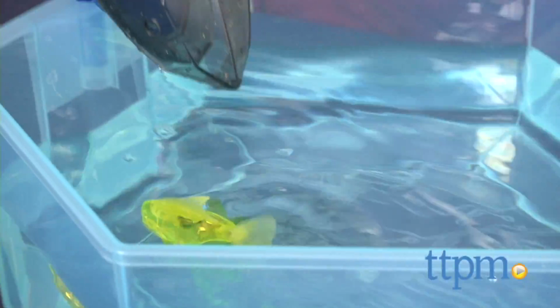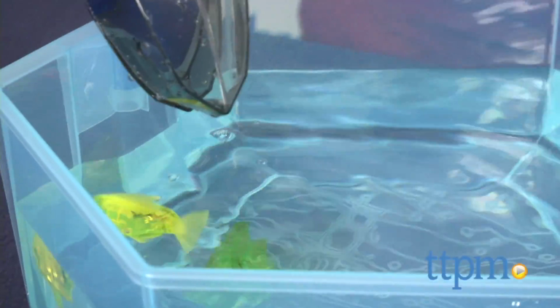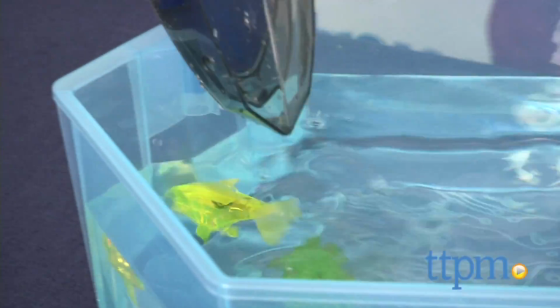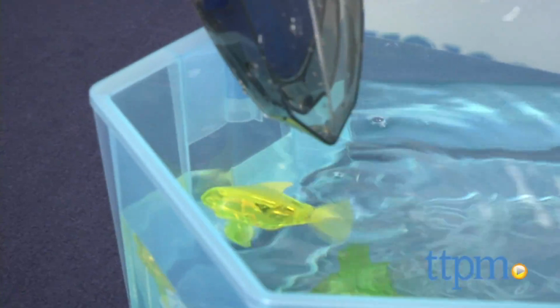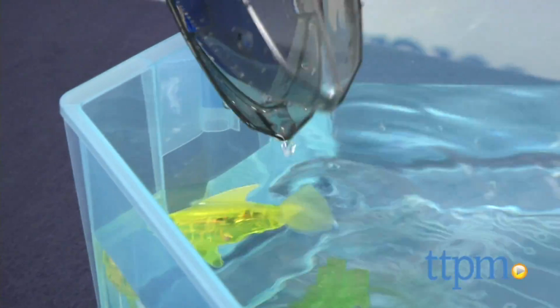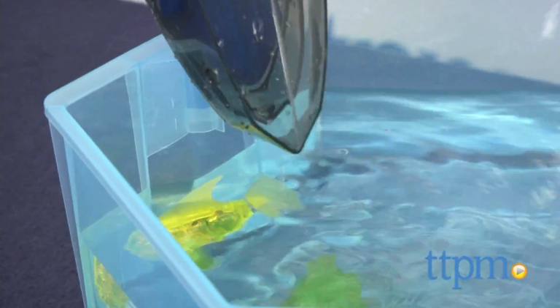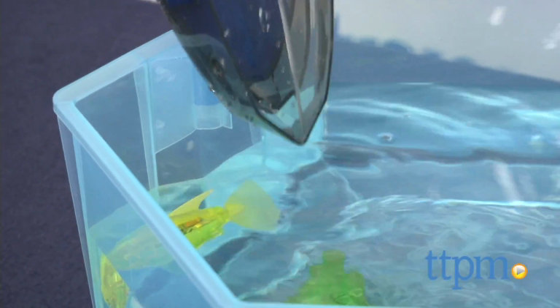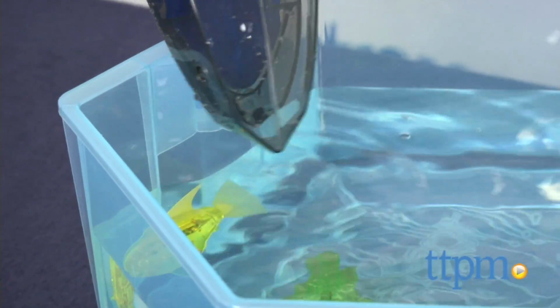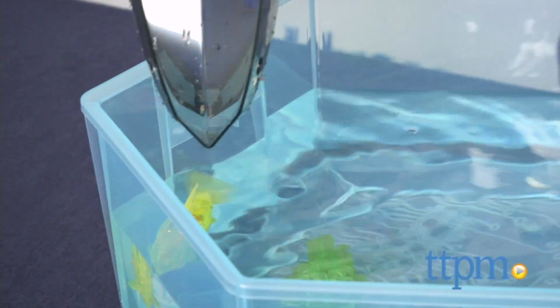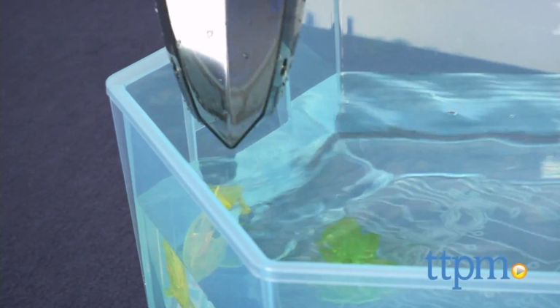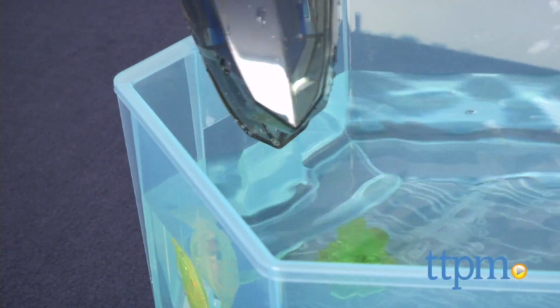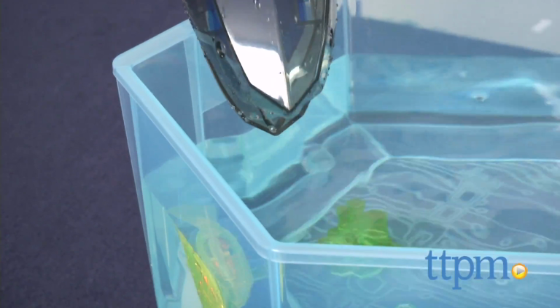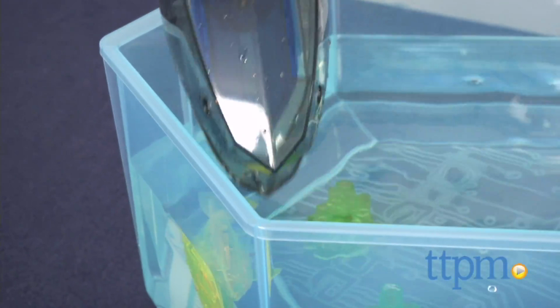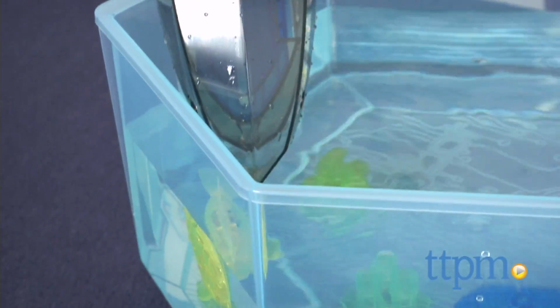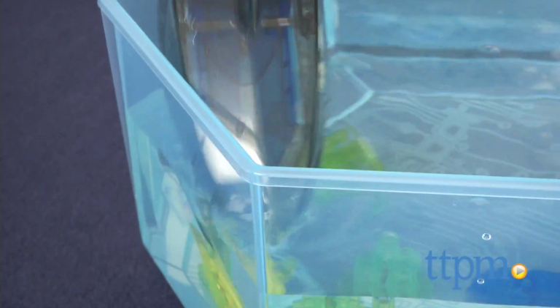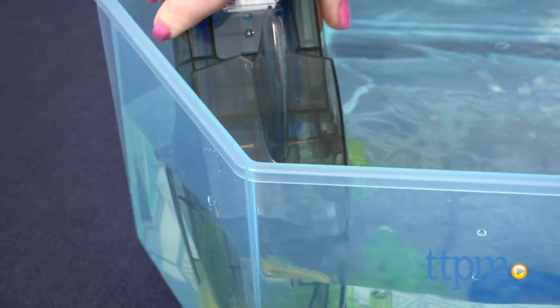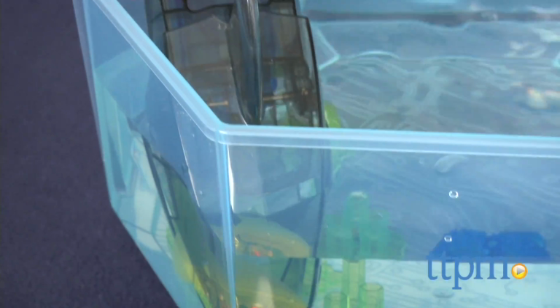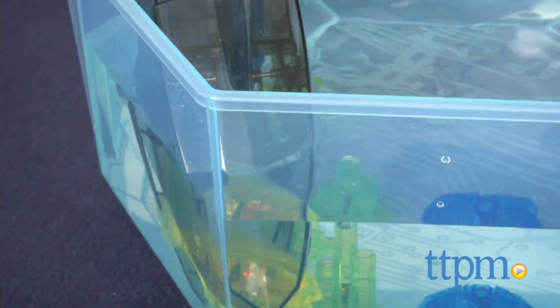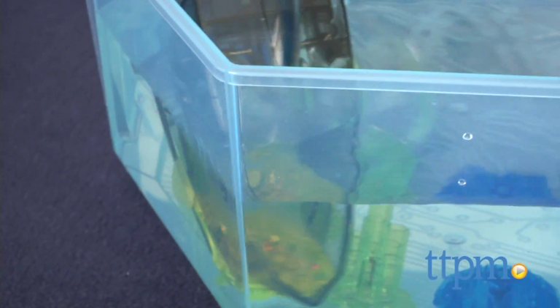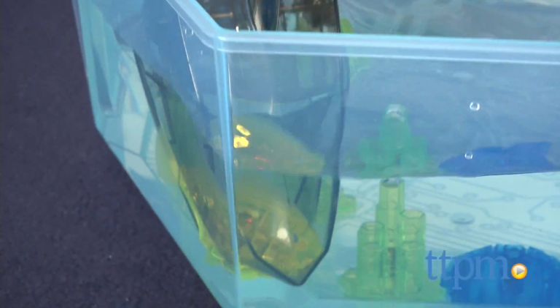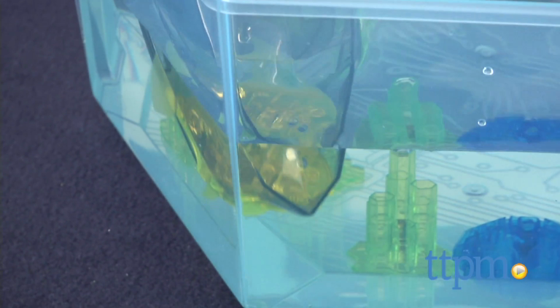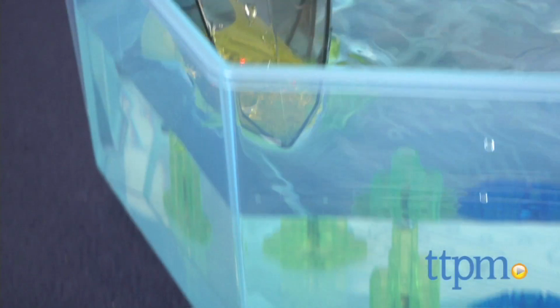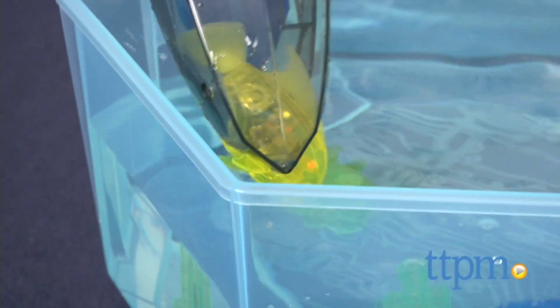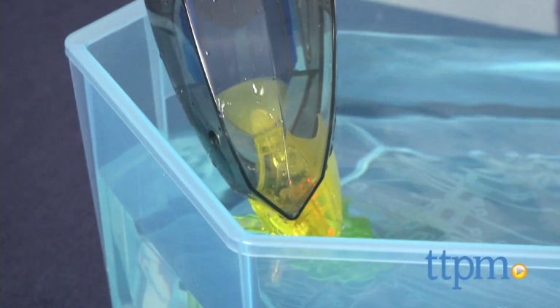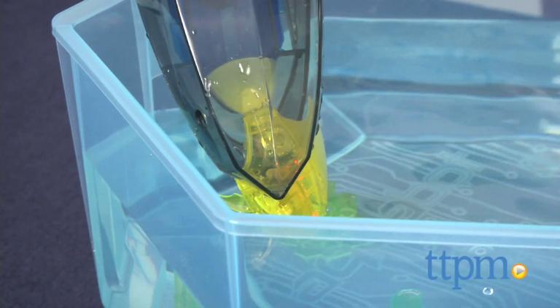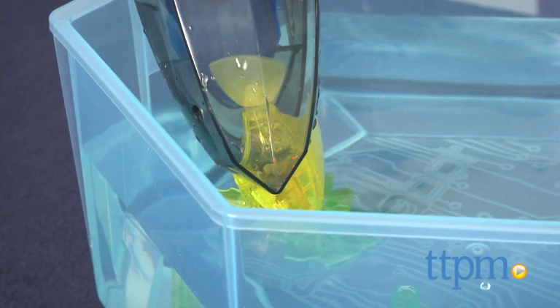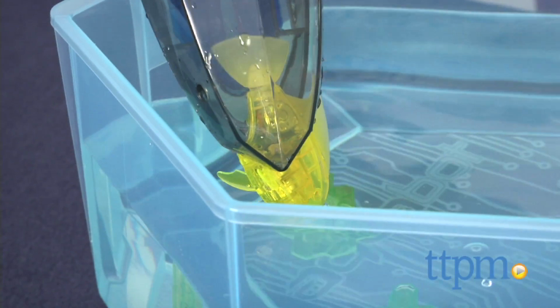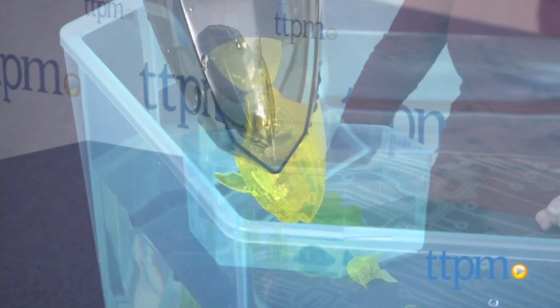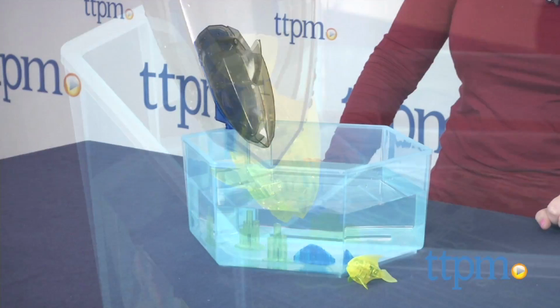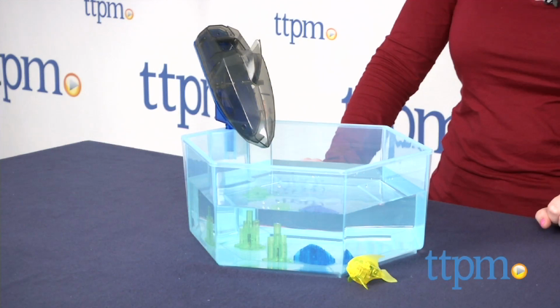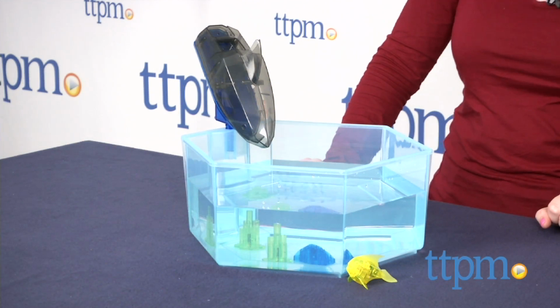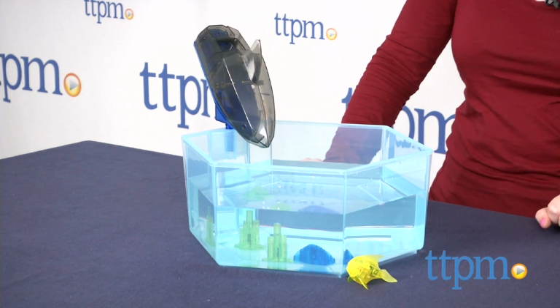Just like real fish, the Aquabot 2.0 angelfish is a lot of fun to watch, and kids will also love the imaginative action play they can engage in with the shark accessory. Plus, it's a lot easier to take care of this robotic fish than a real fish.